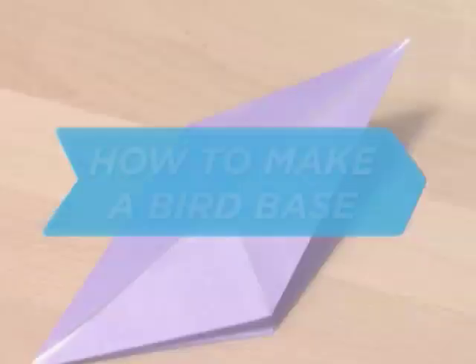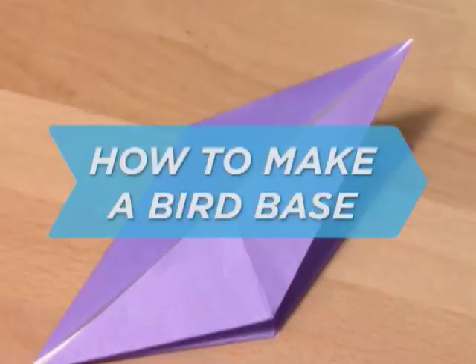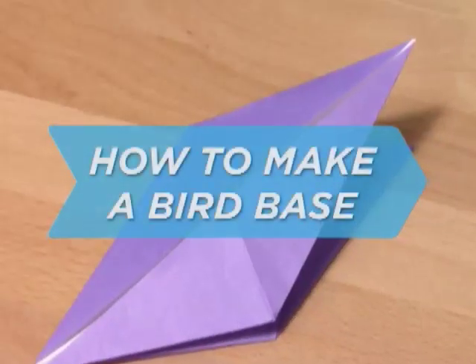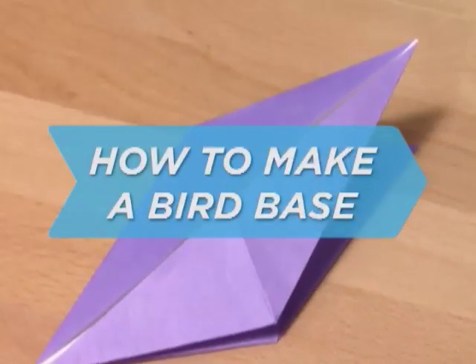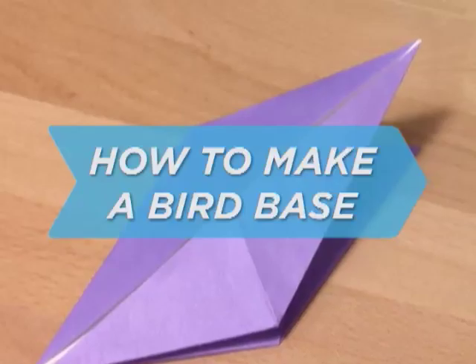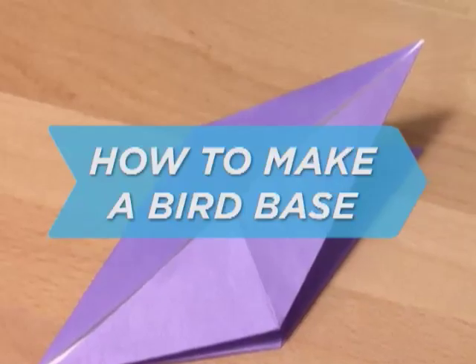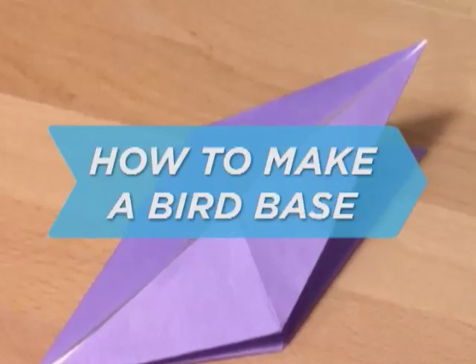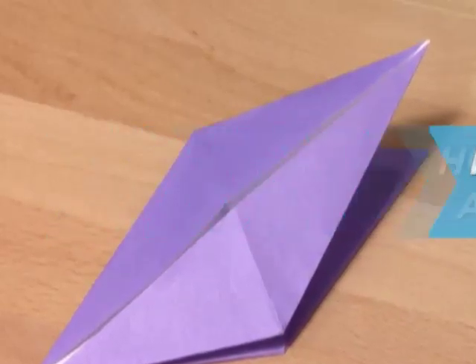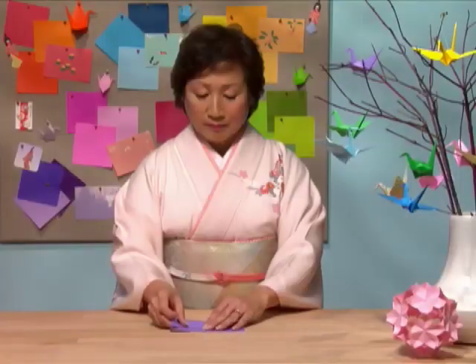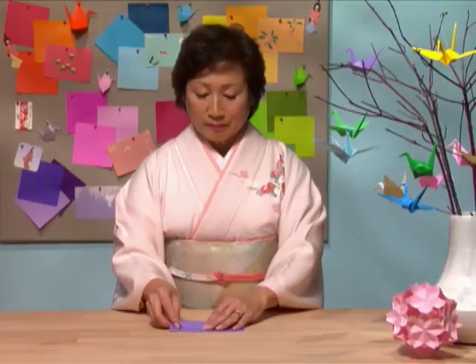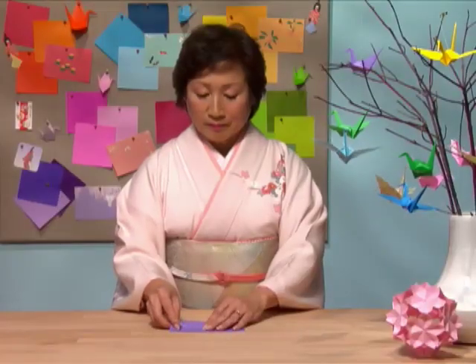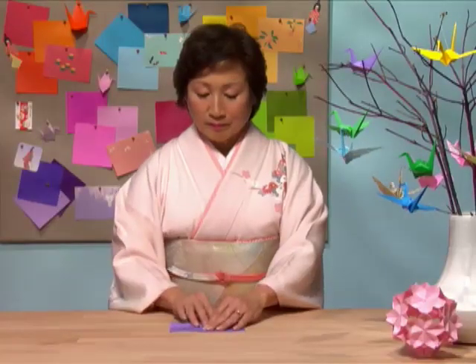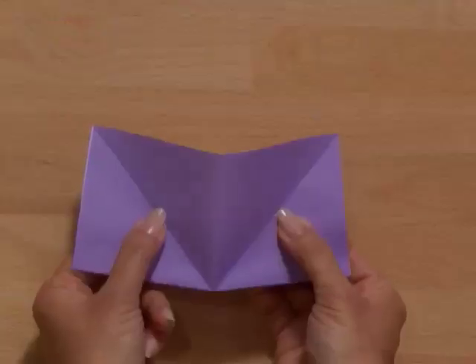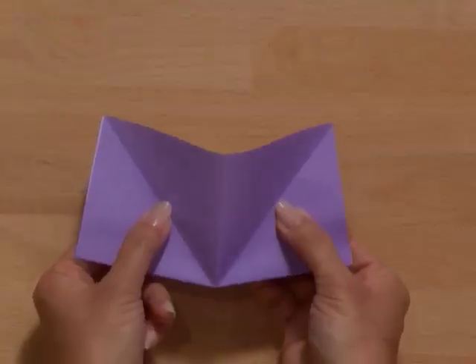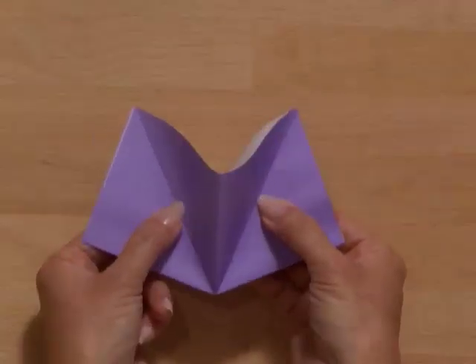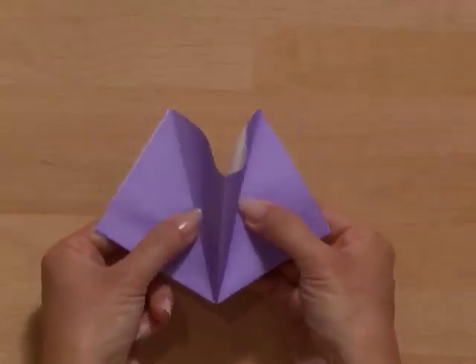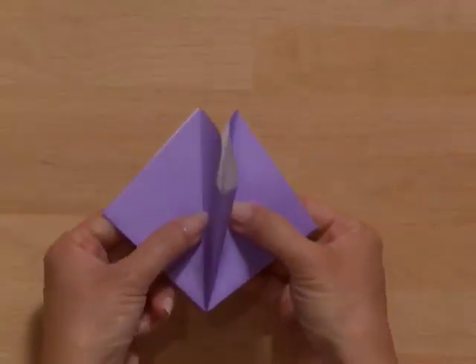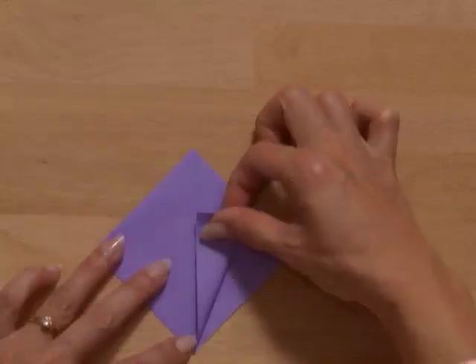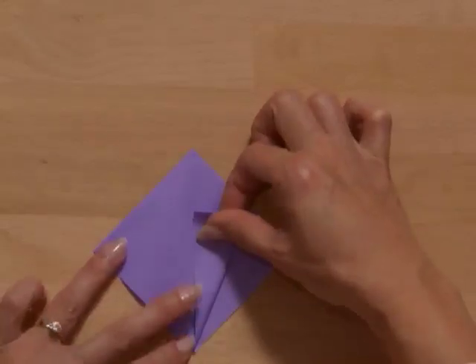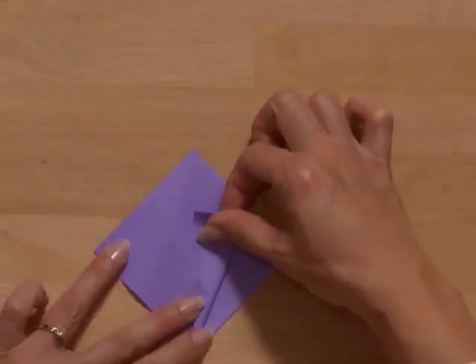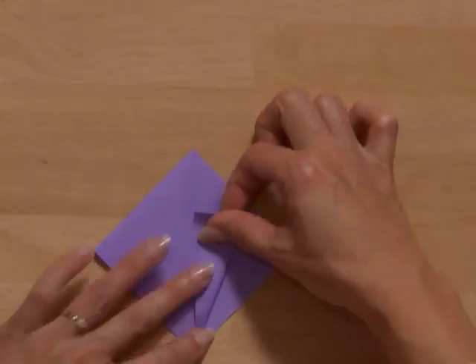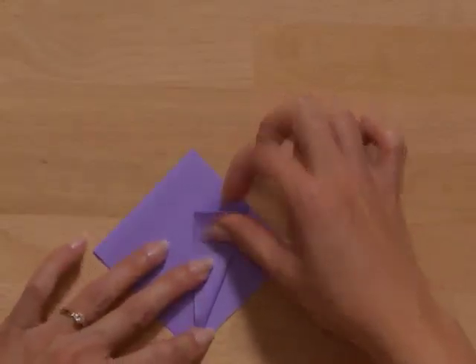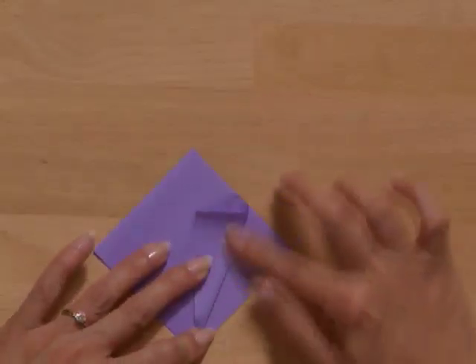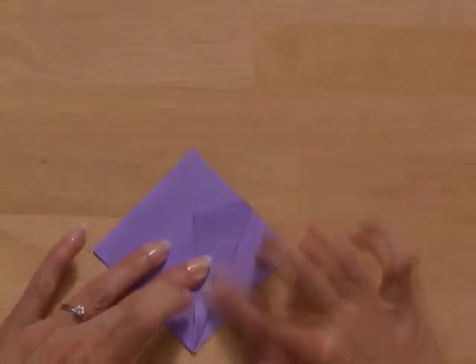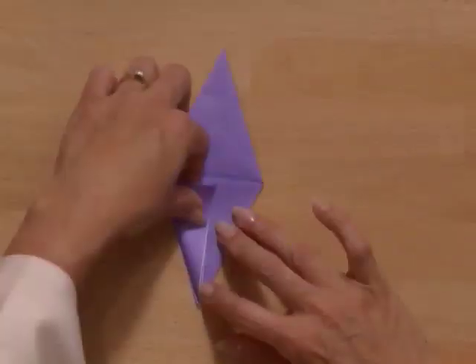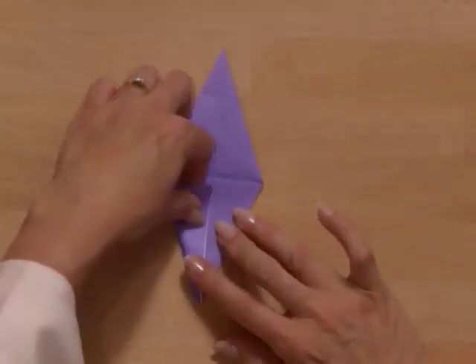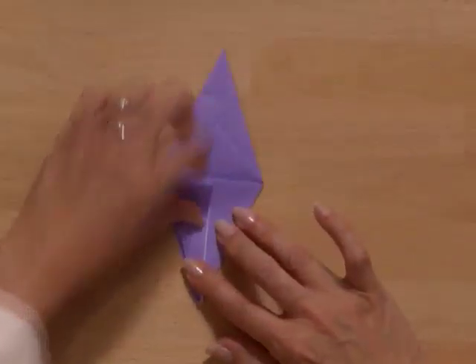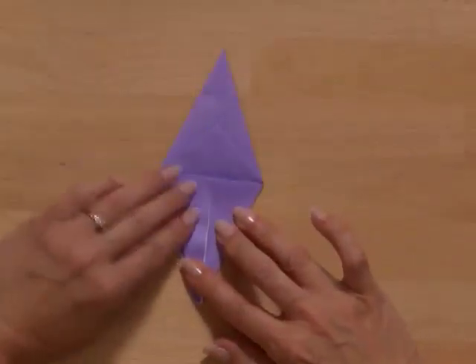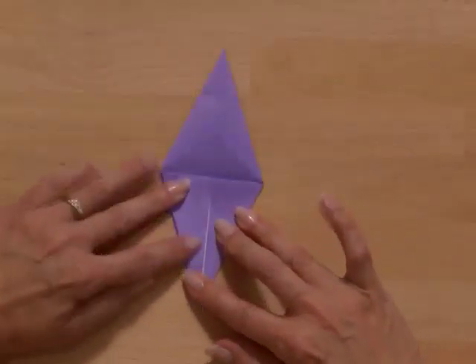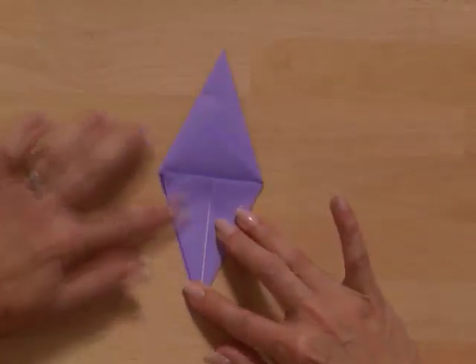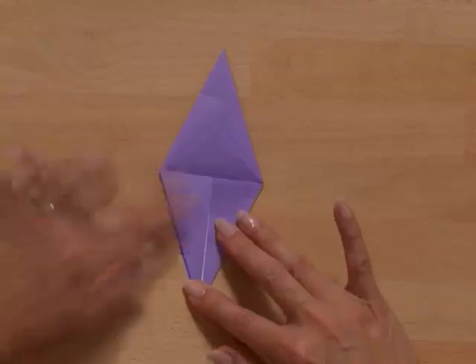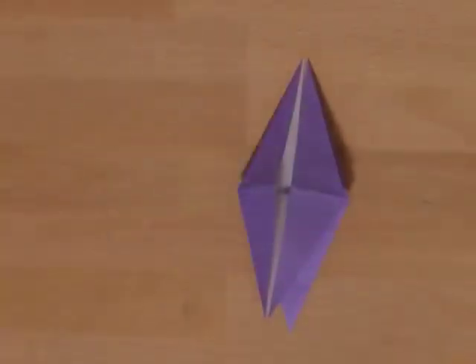How to Make a Bird Base. There are a few basic folds in origami that serve as bases, or foundations, for a wide array of models, among them the fish base, the frog base, and the bird base.